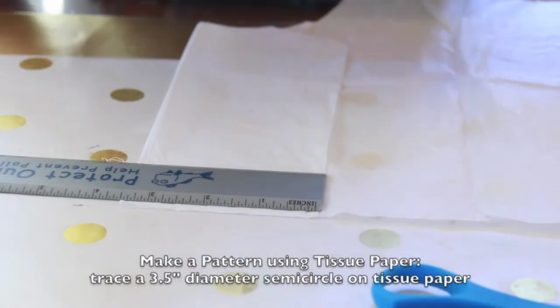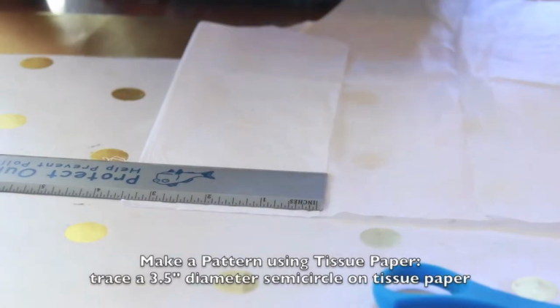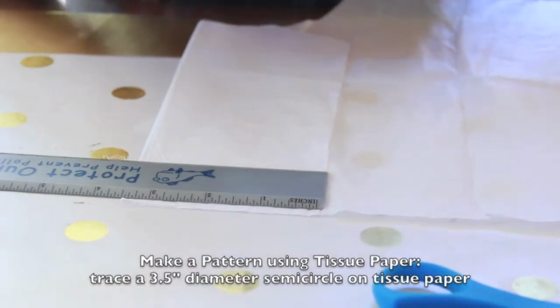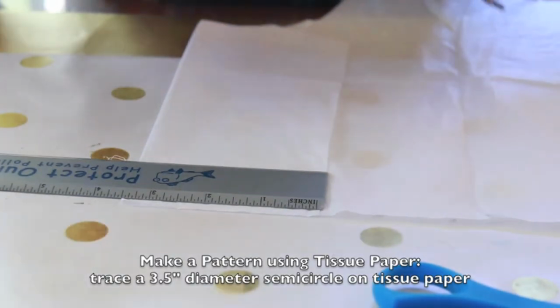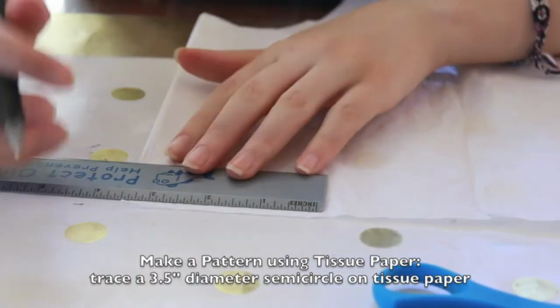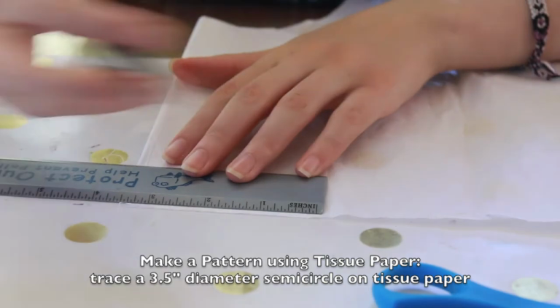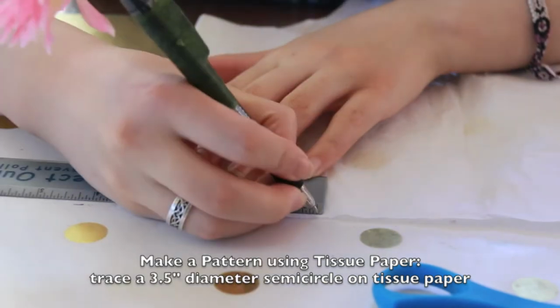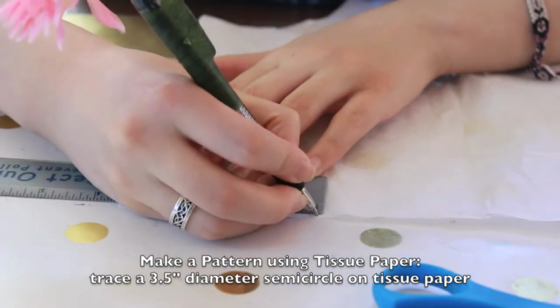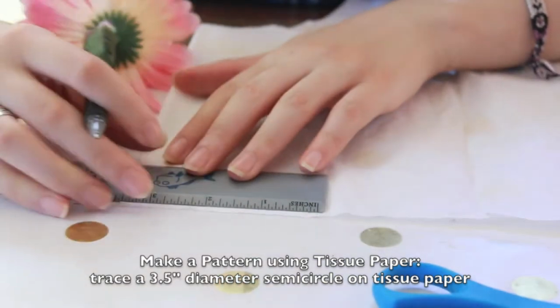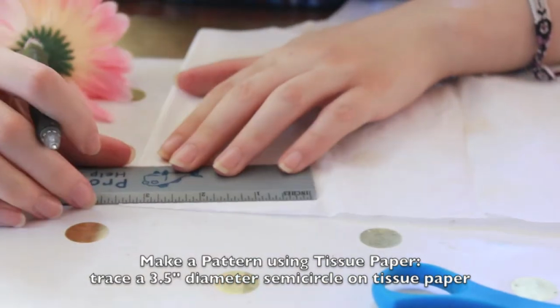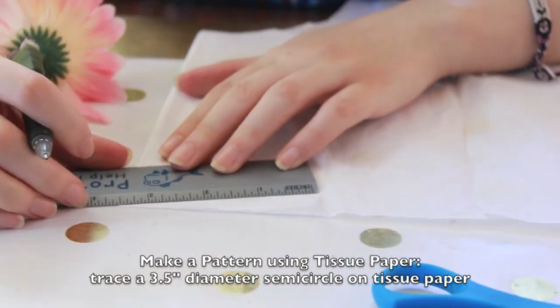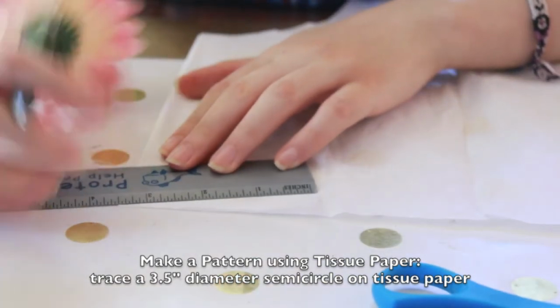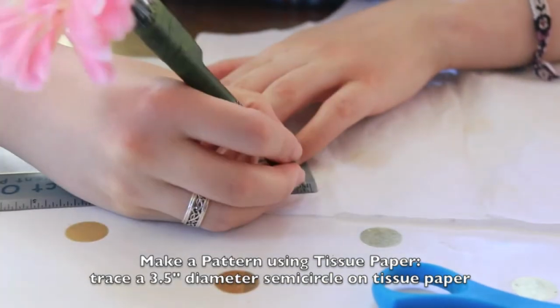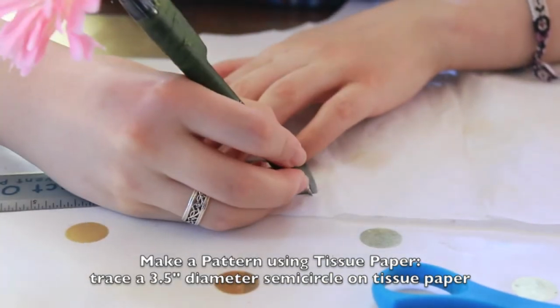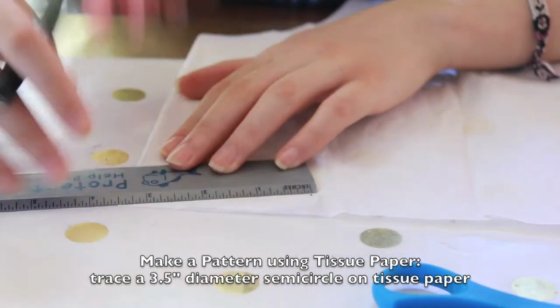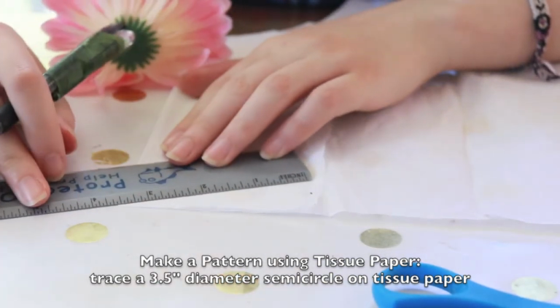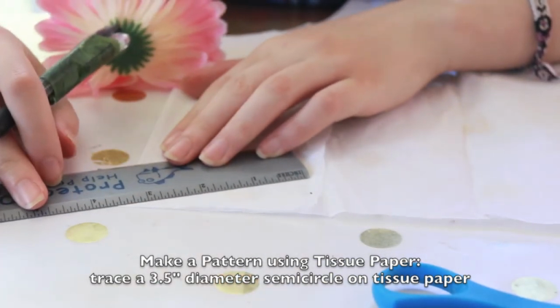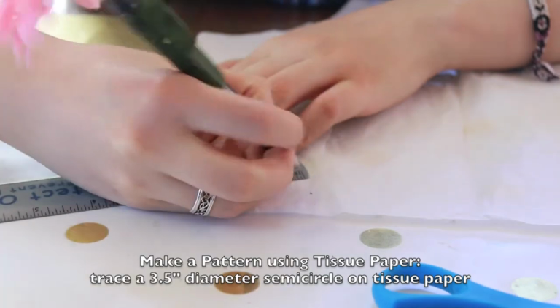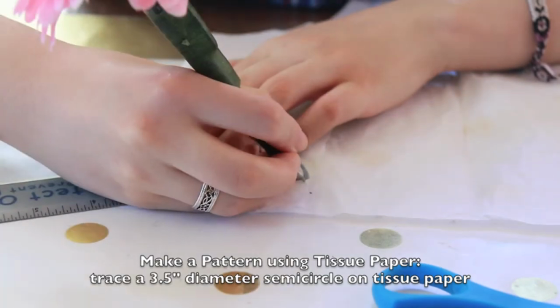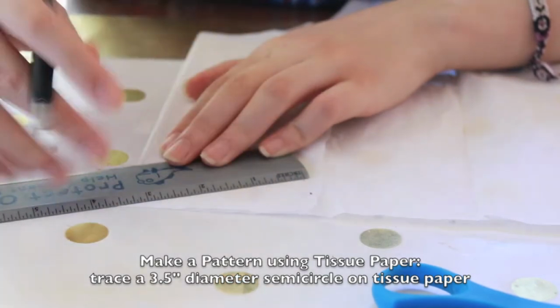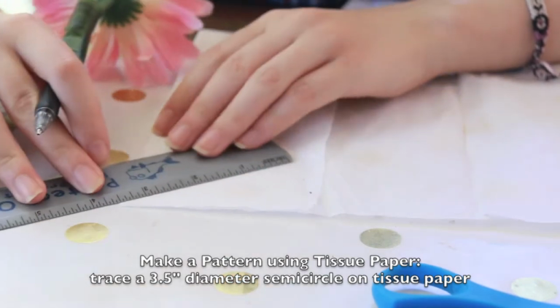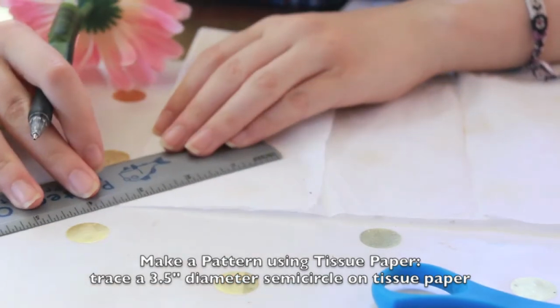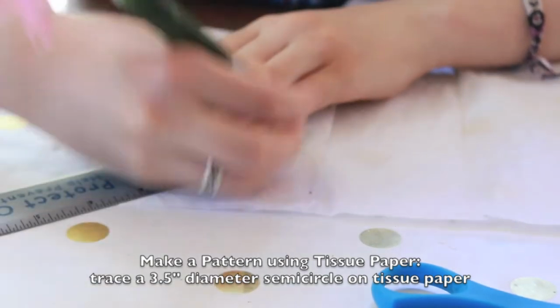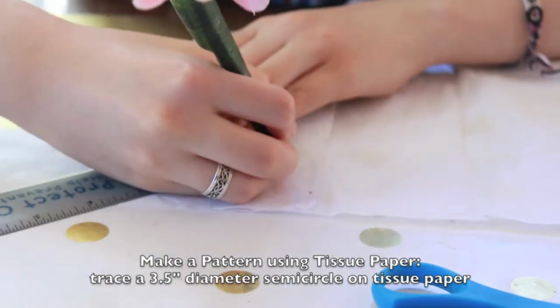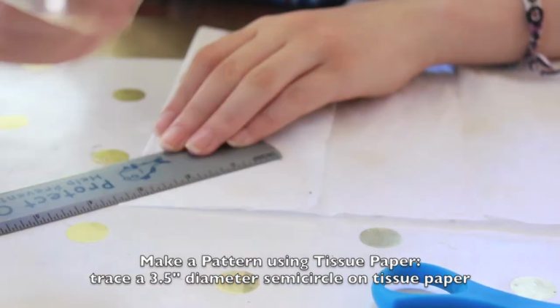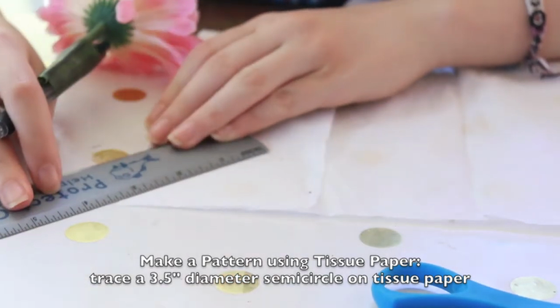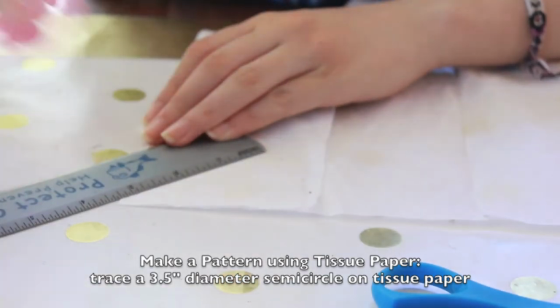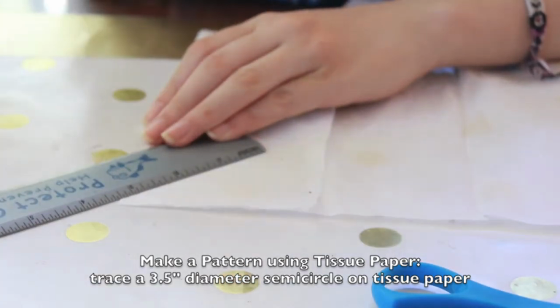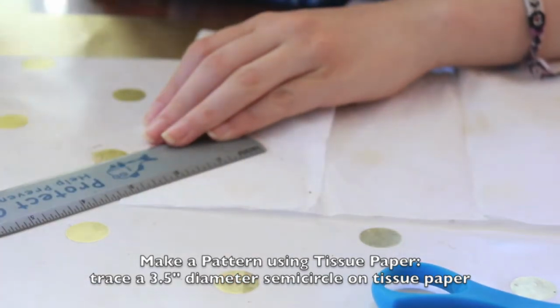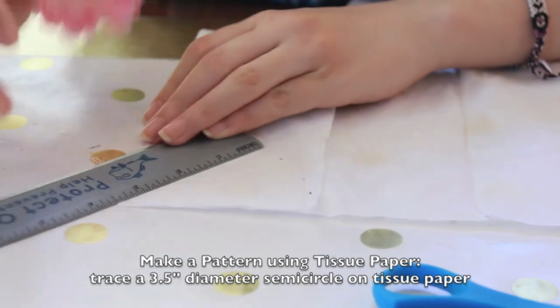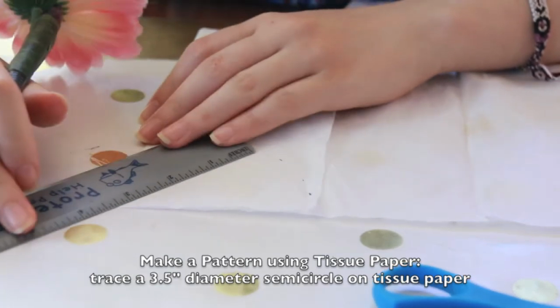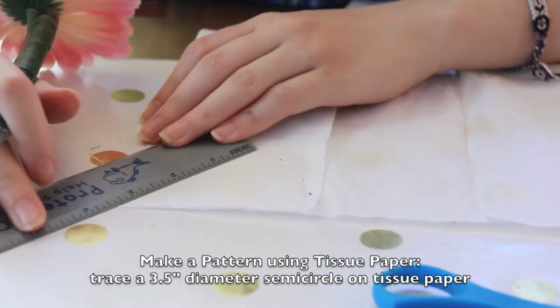The first thing we are going to do is make a pattern for our dress out of tissue paper by marking a three and a half inch radius half circle. You can do this by folding your tissue paper in half and then tracing along a quarter circle as so.